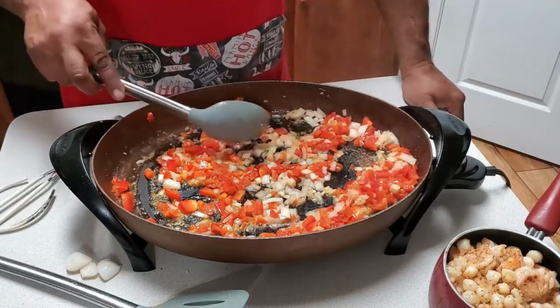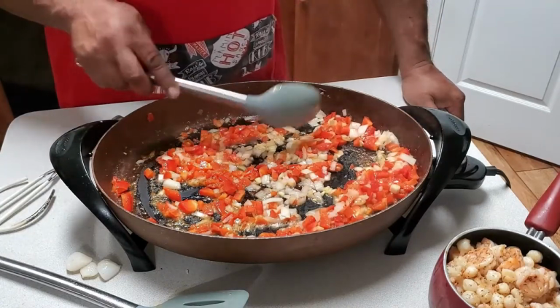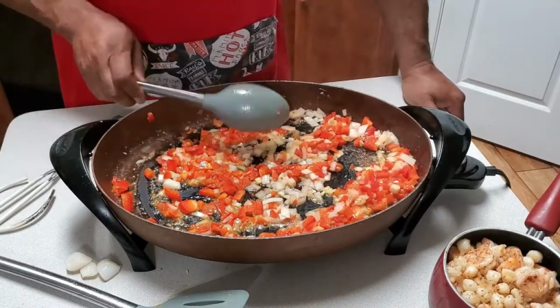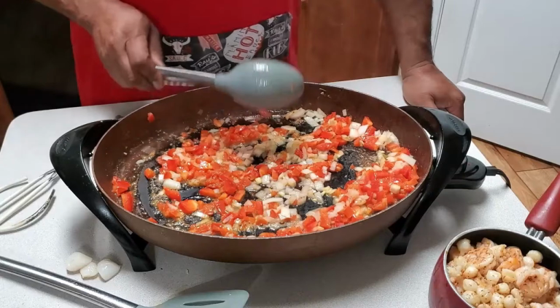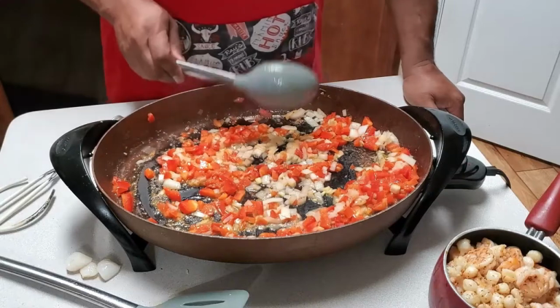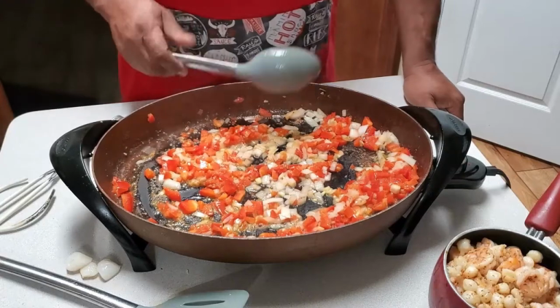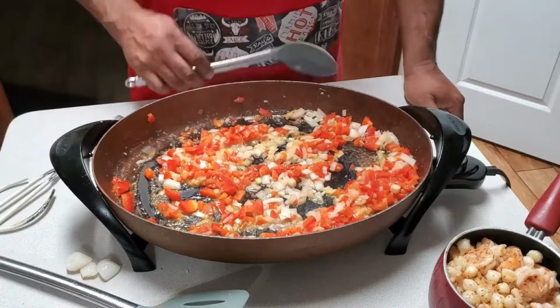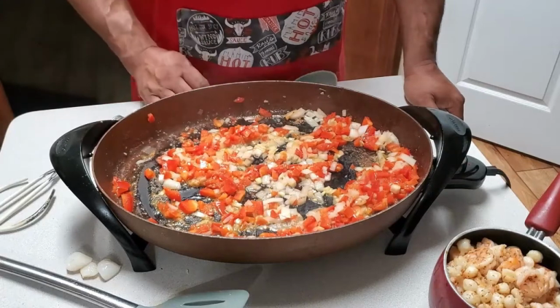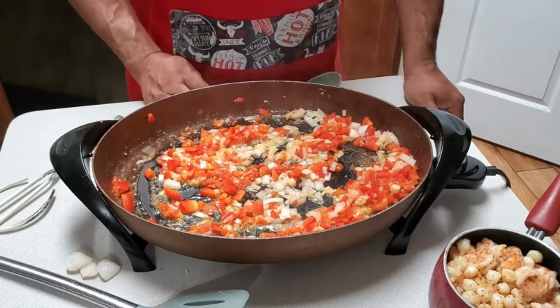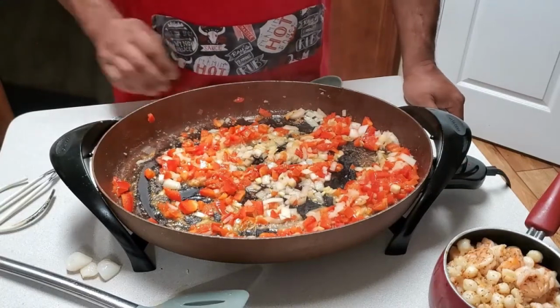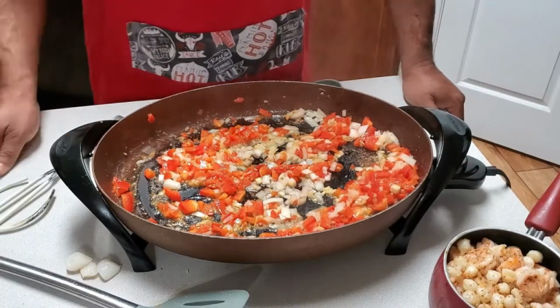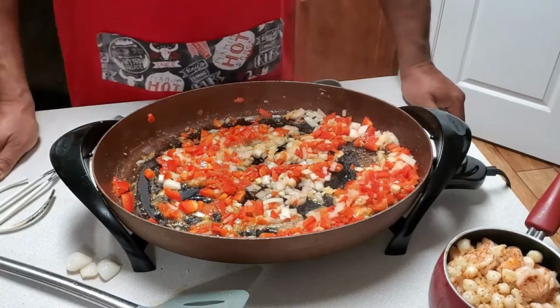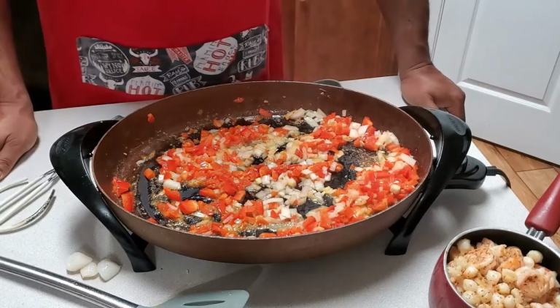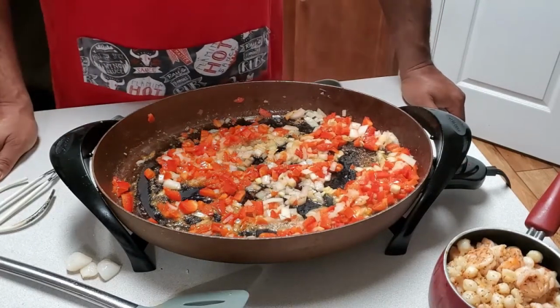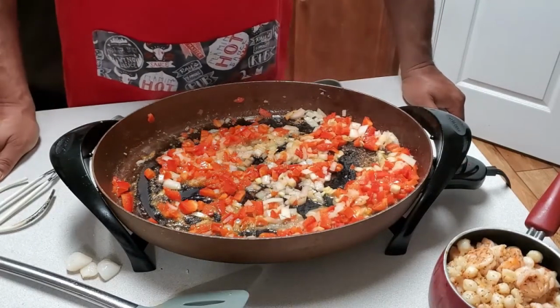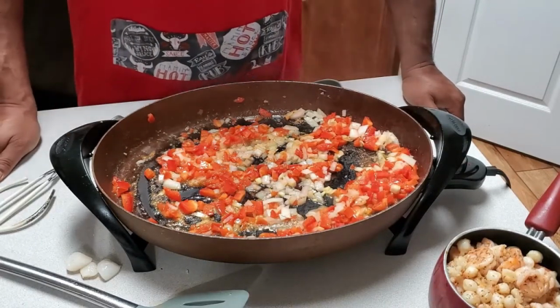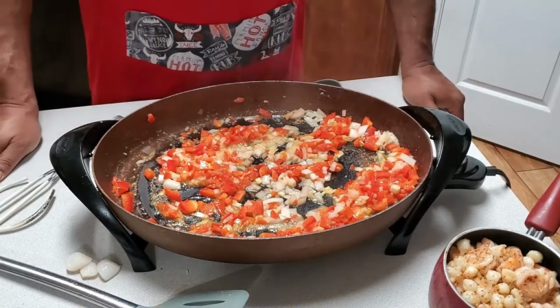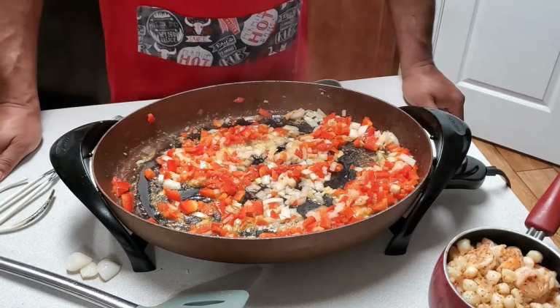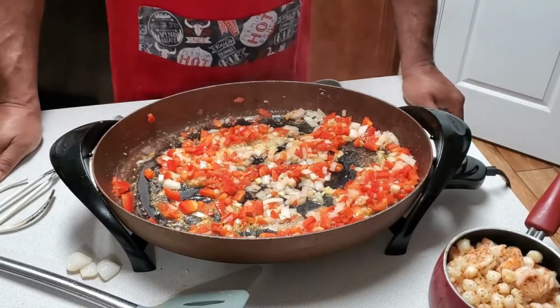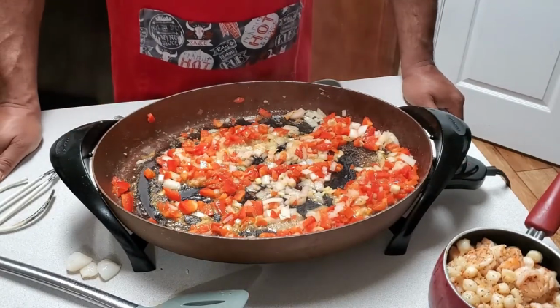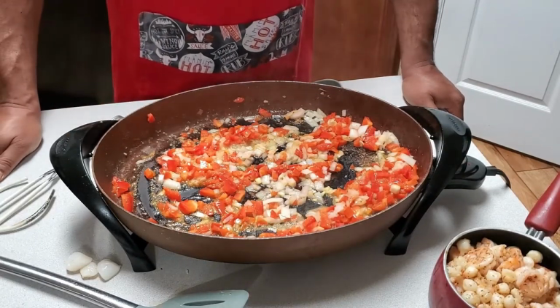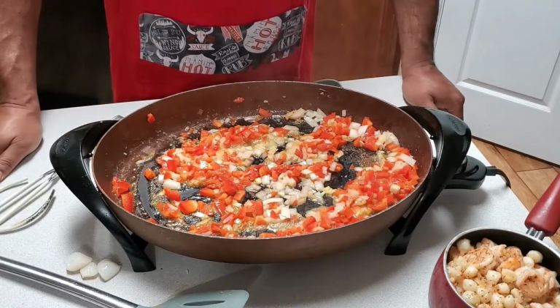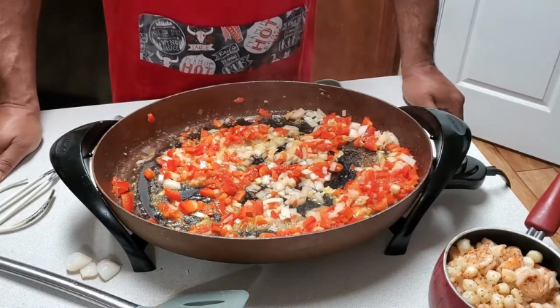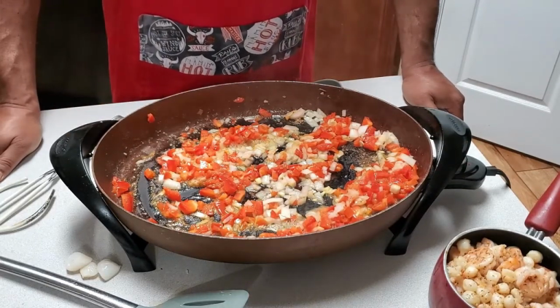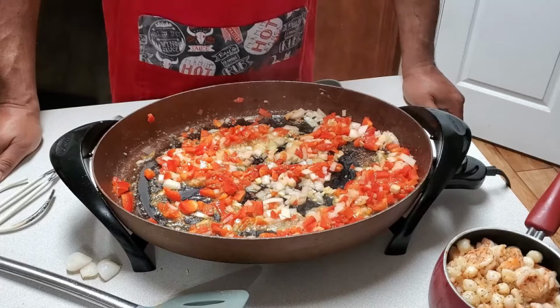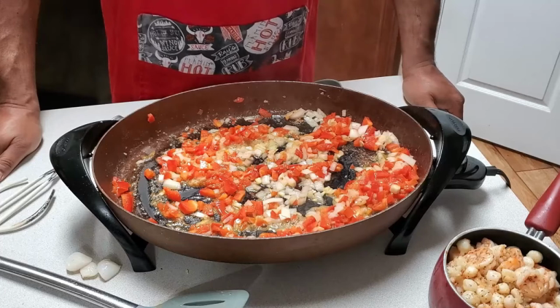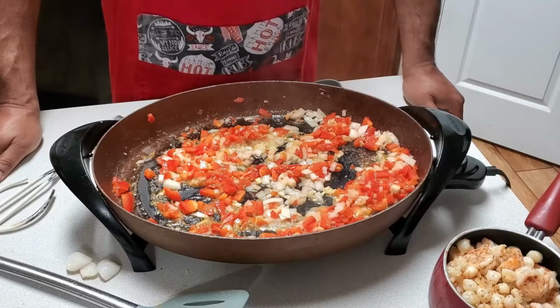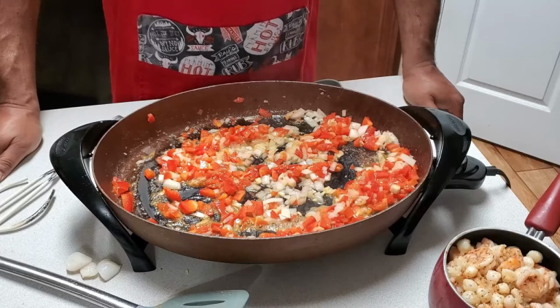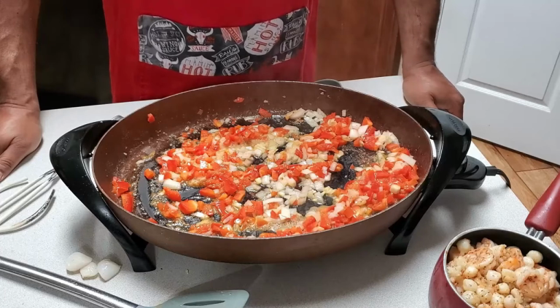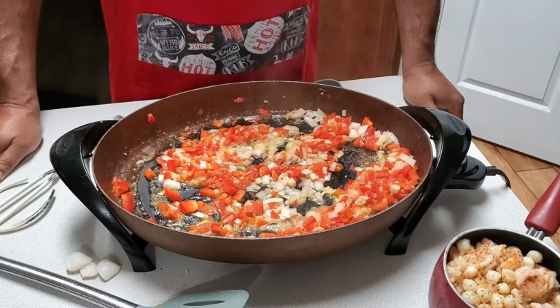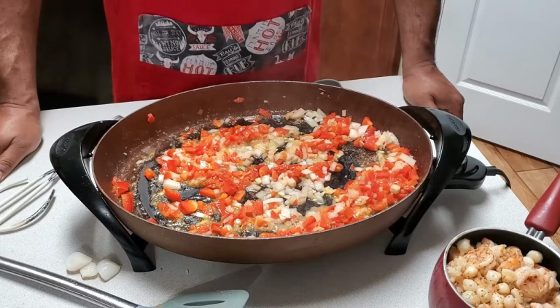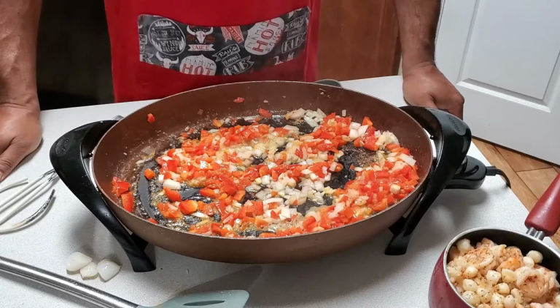So if y'all don't see me doing another cooking video after this, don't put red peppers in your shrimp and scallop alfredo — that's just a warning from the FDA.